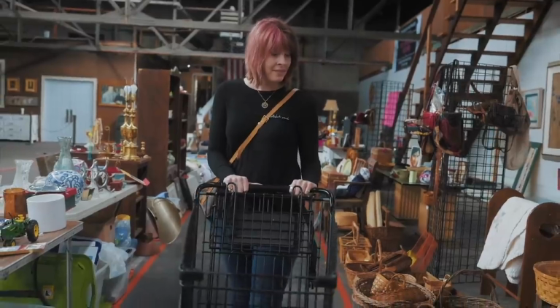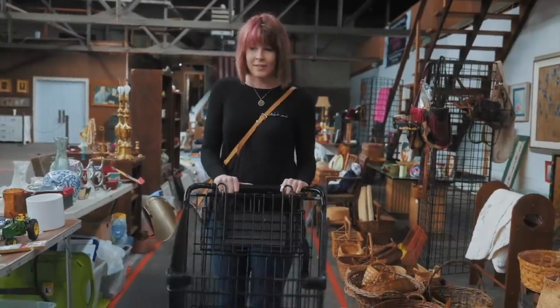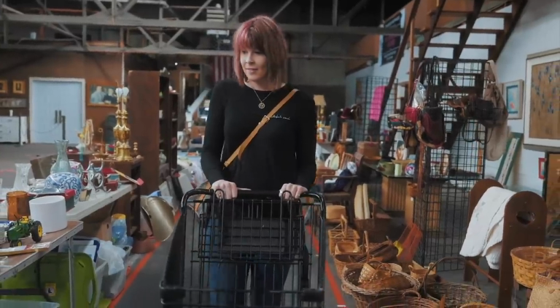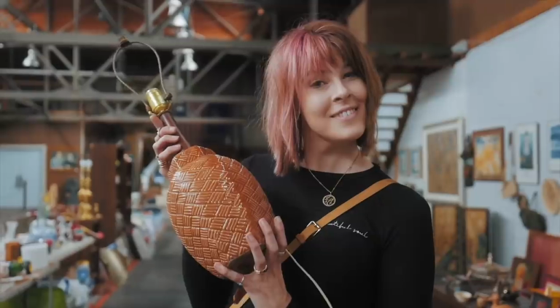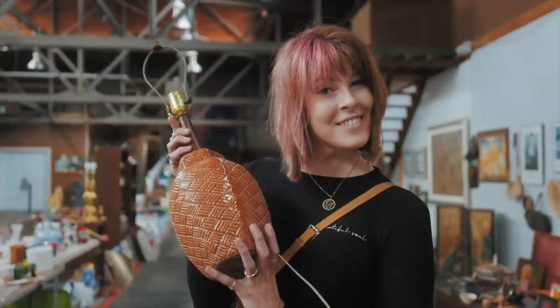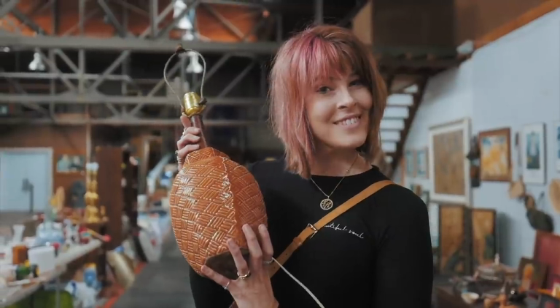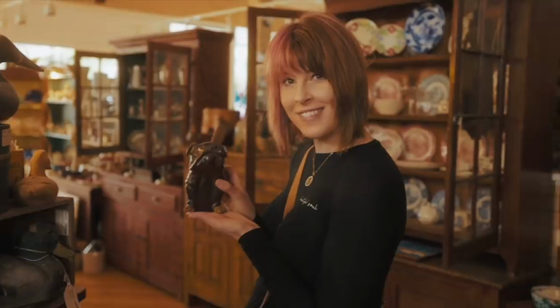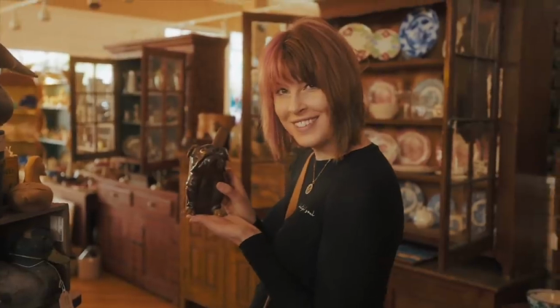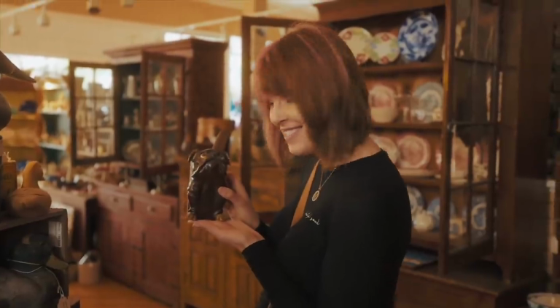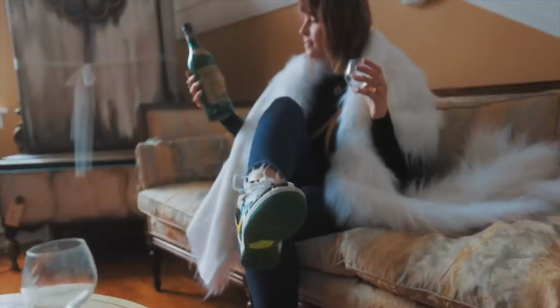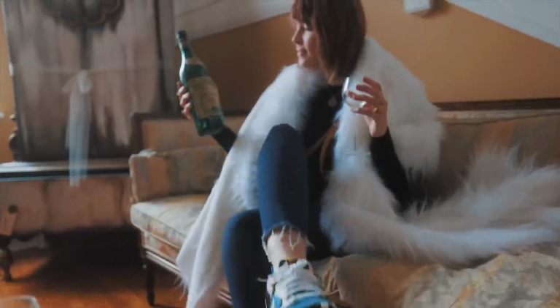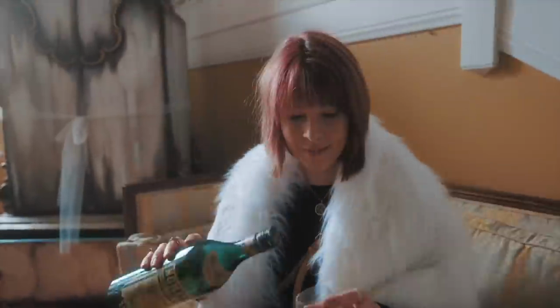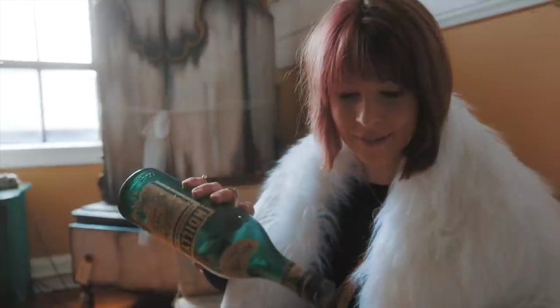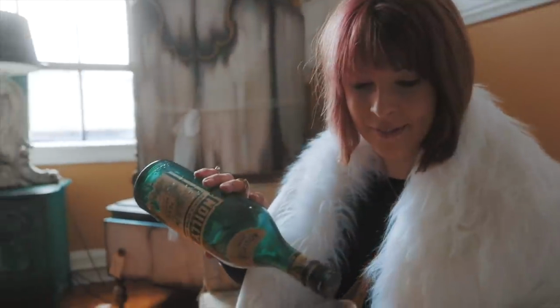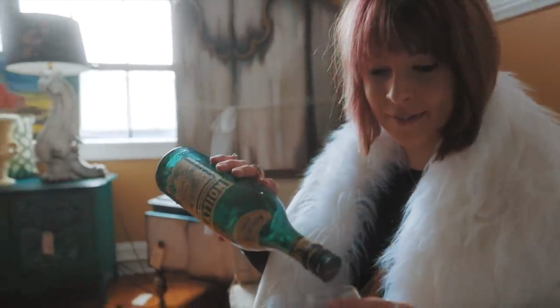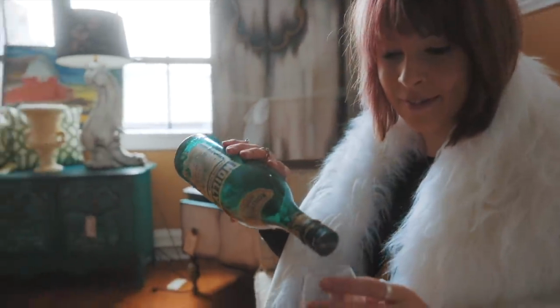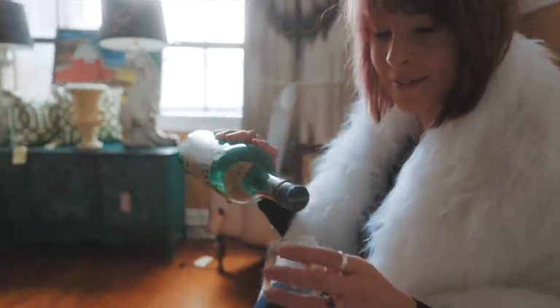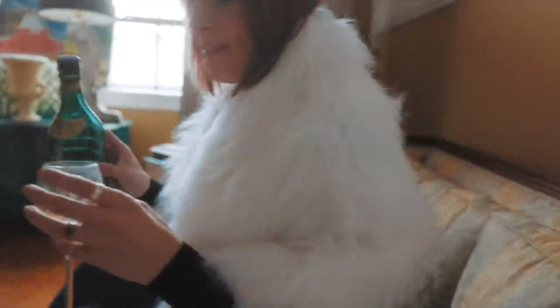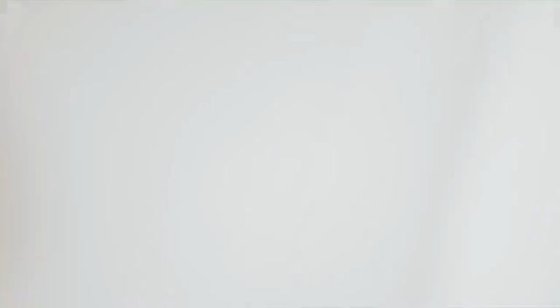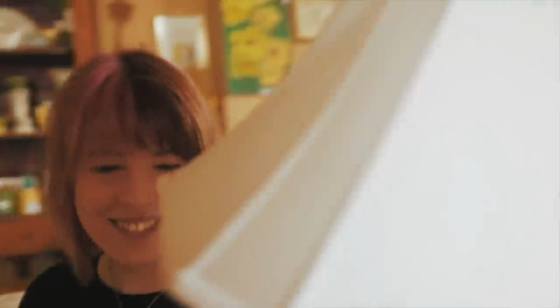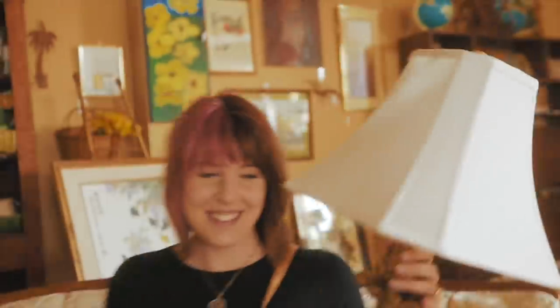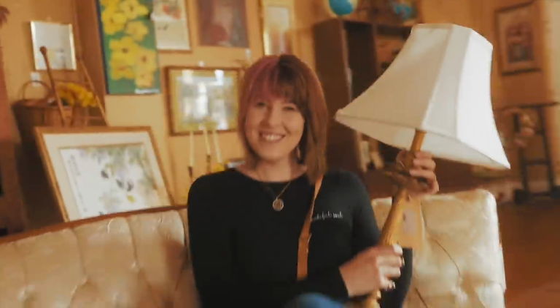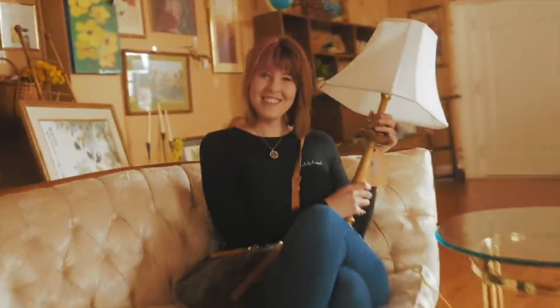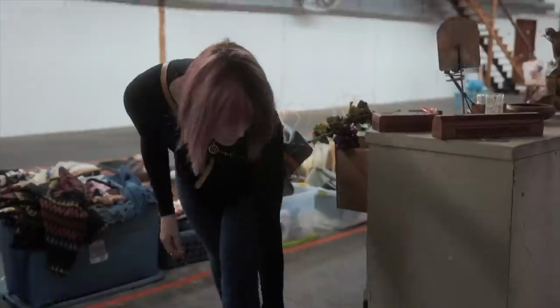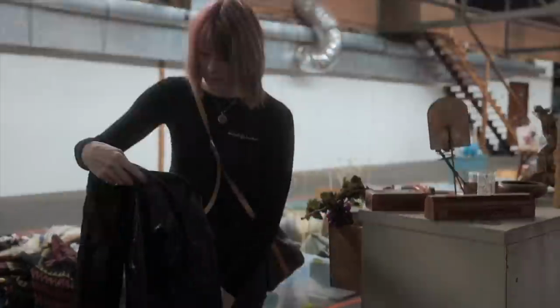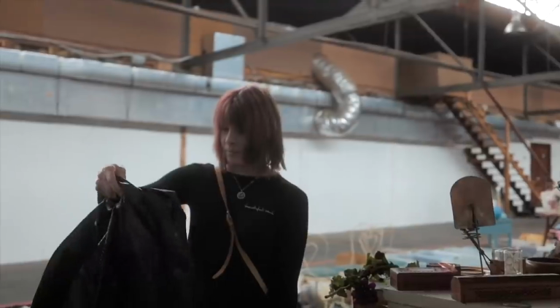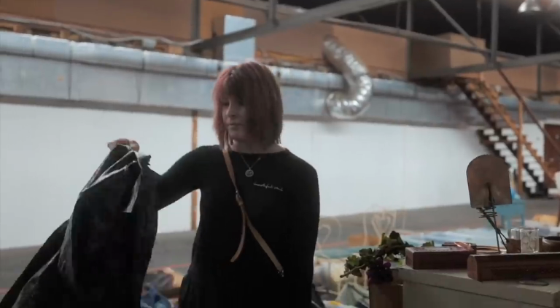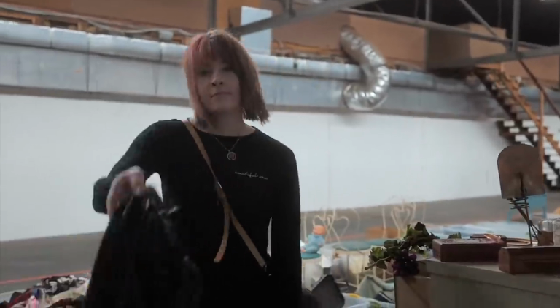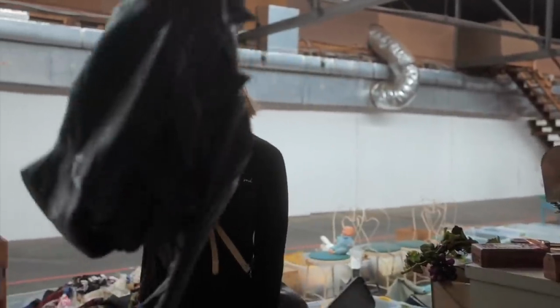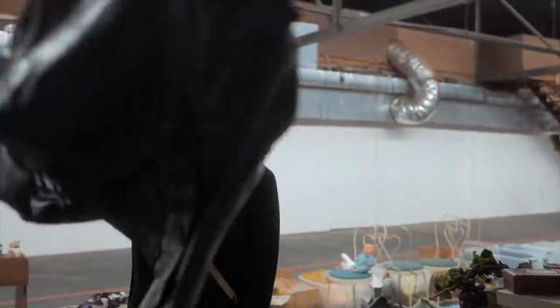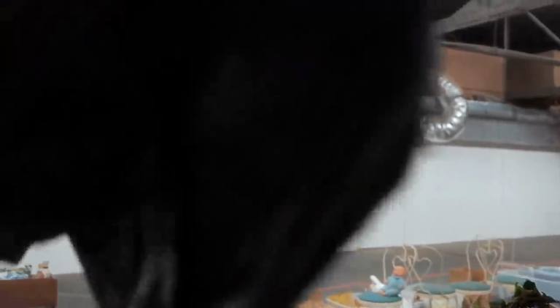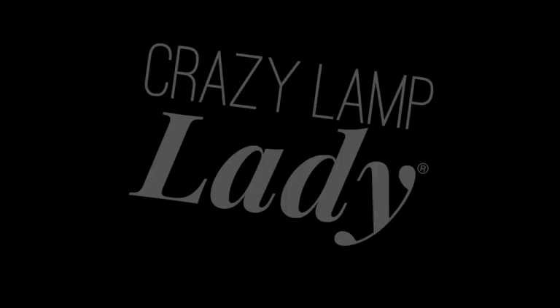My family calls it my superpower - my ability to see value in things that I can buy and flip for a profit. I'm the Crazy White Lady and welcome to my channel.